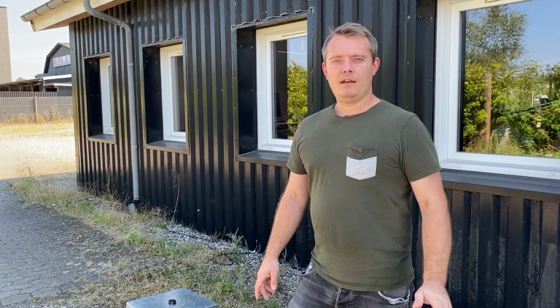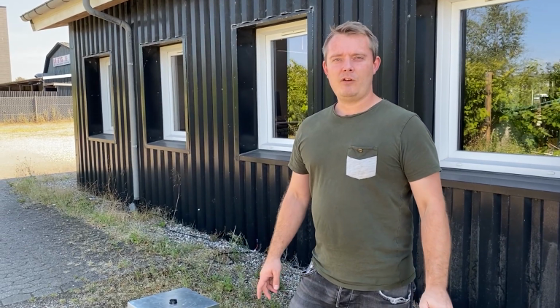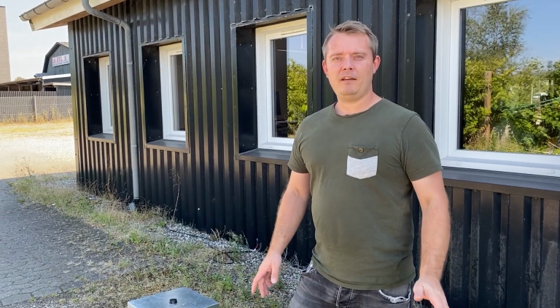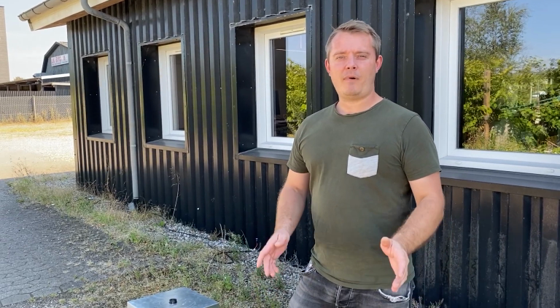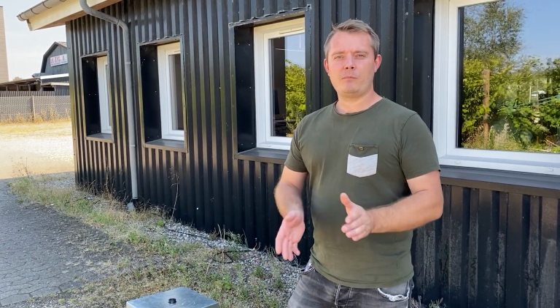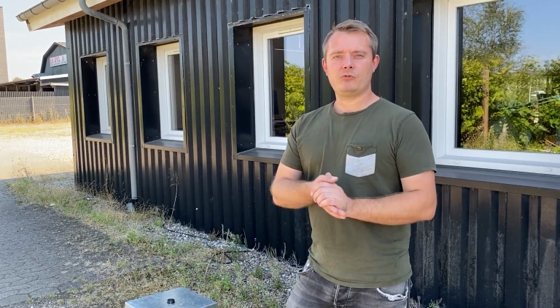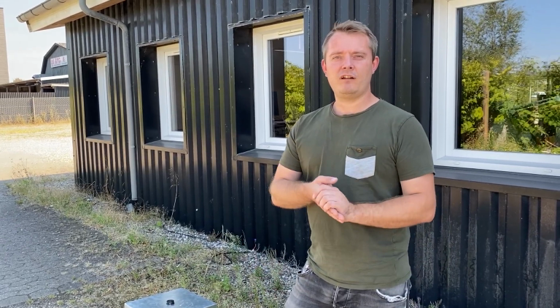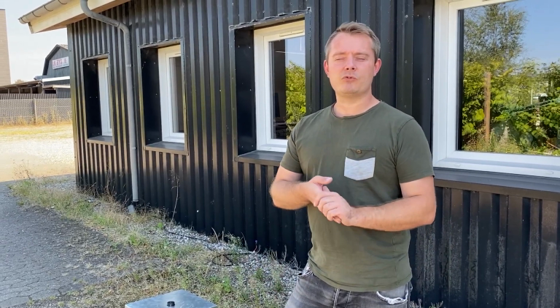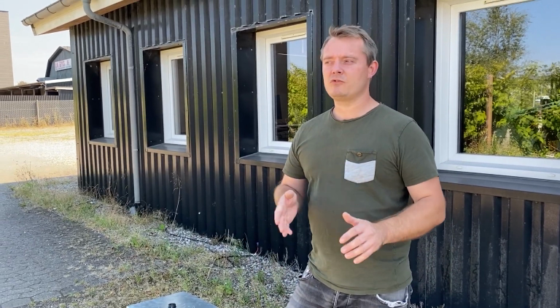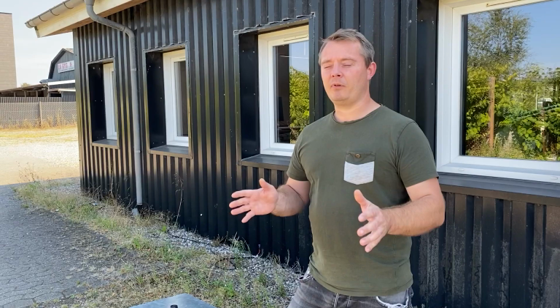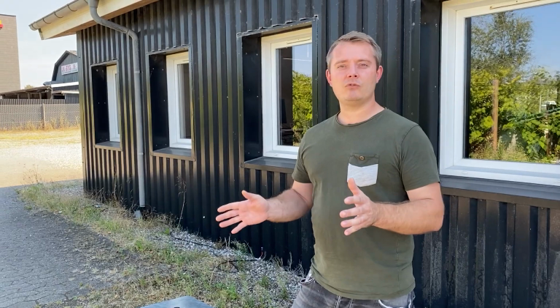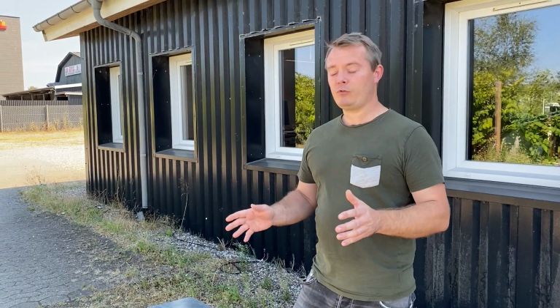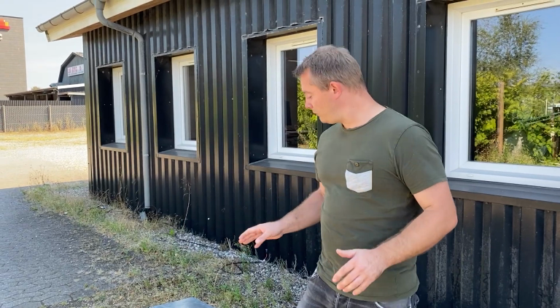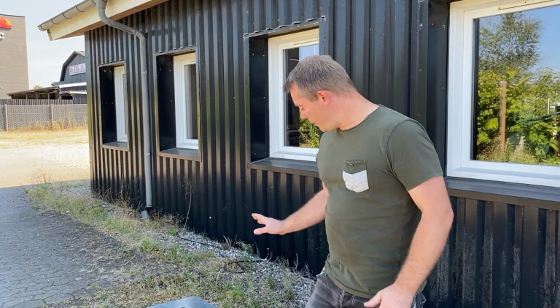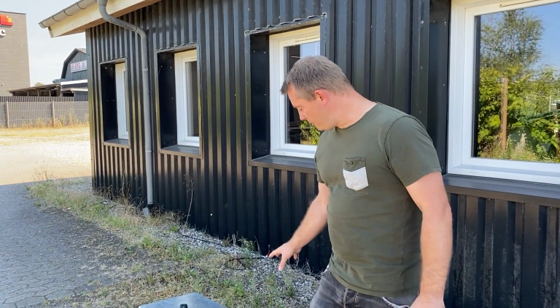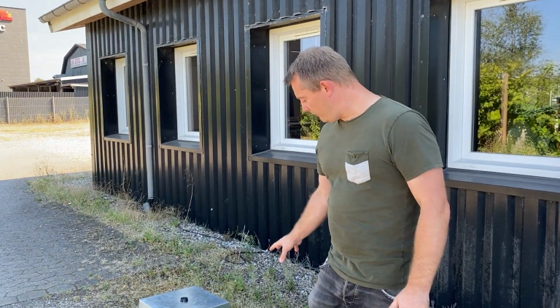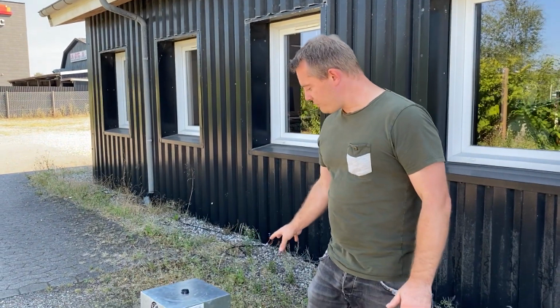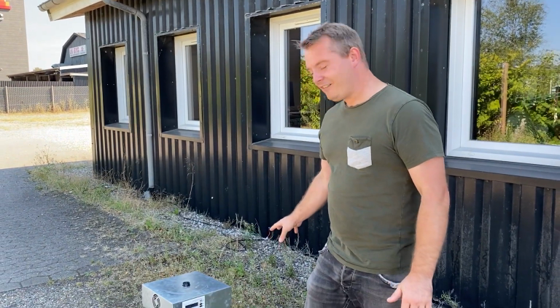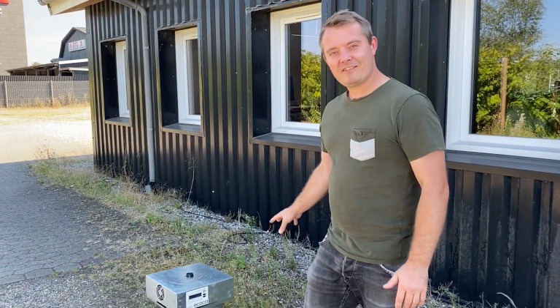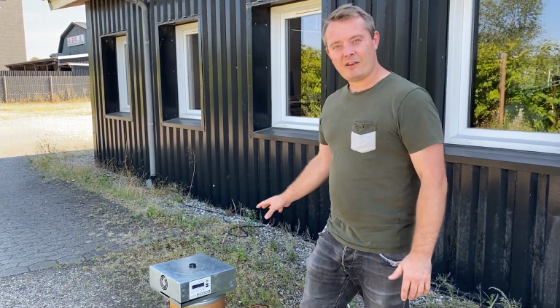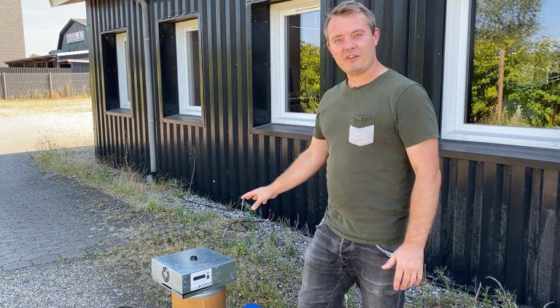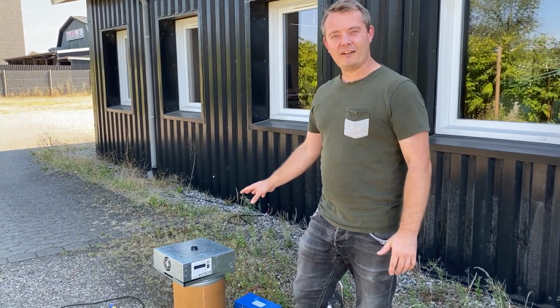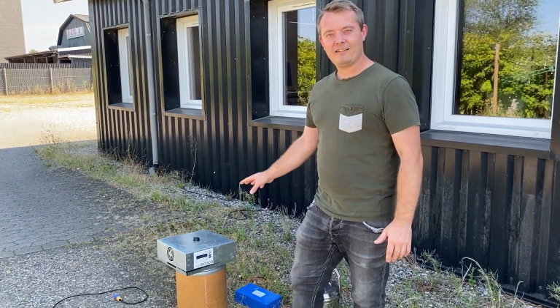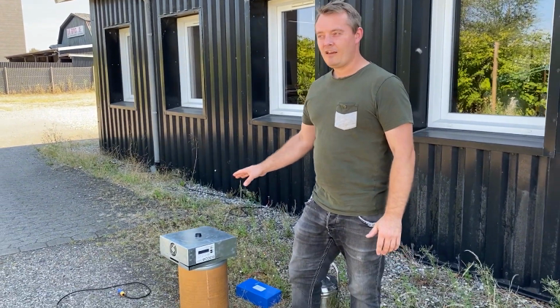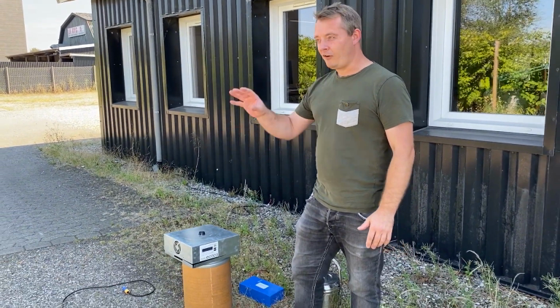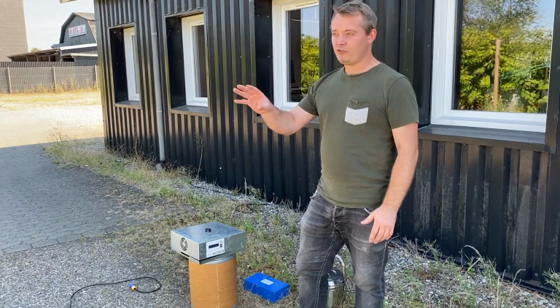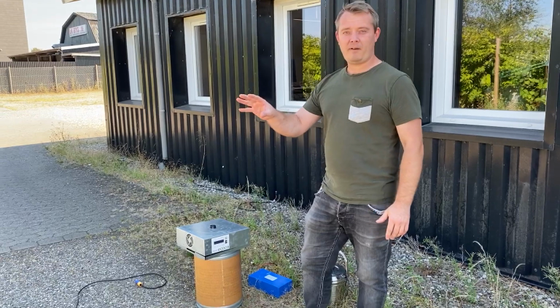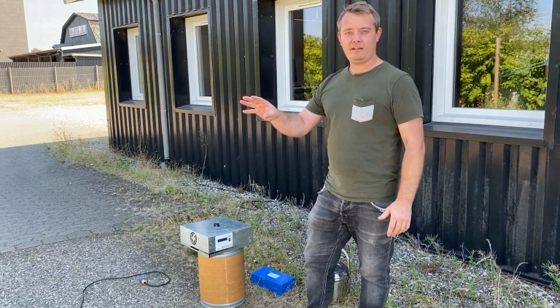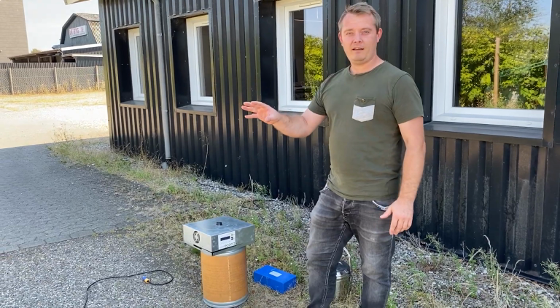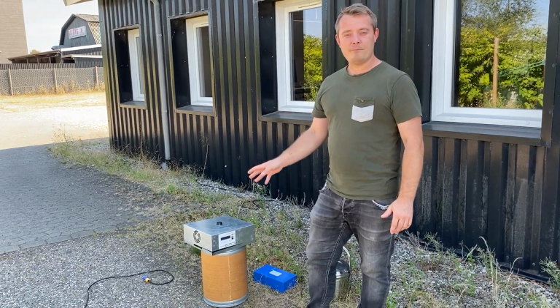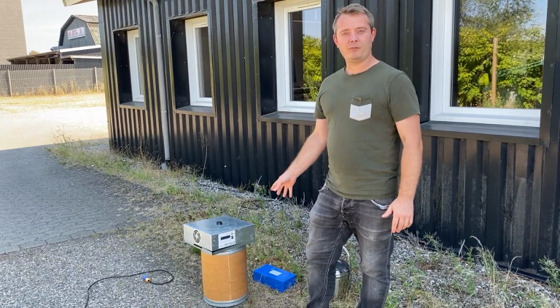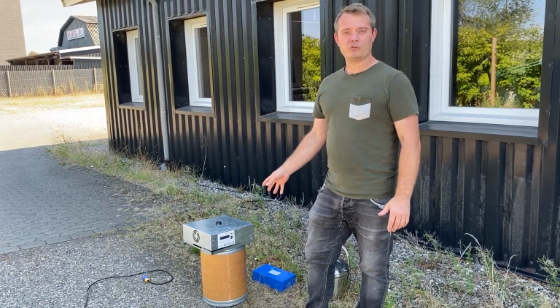Hello everybody. Marco from Bushito here. I will try to explain to you how to put the battery into the Akoka, connect the solar panel, and boil some water.